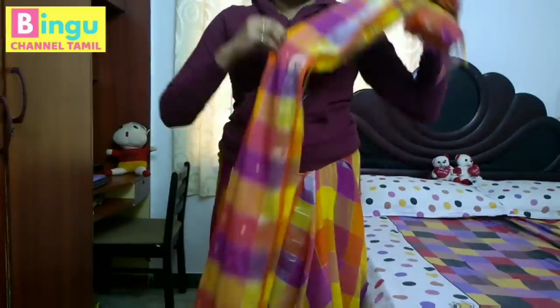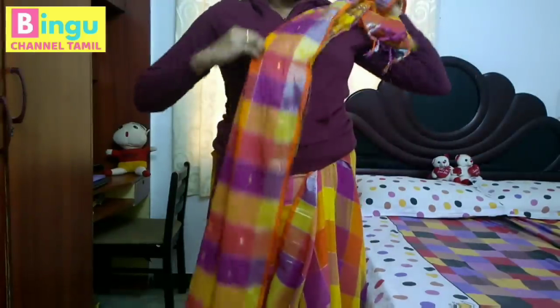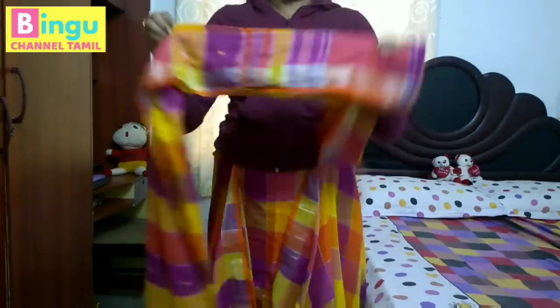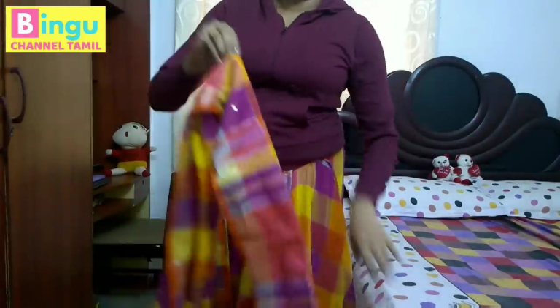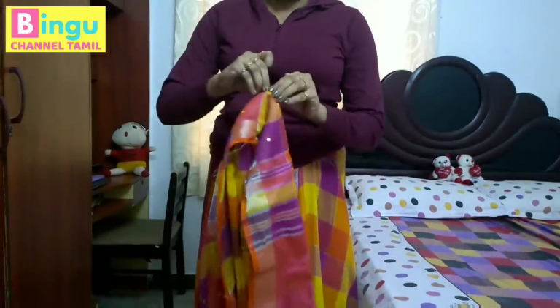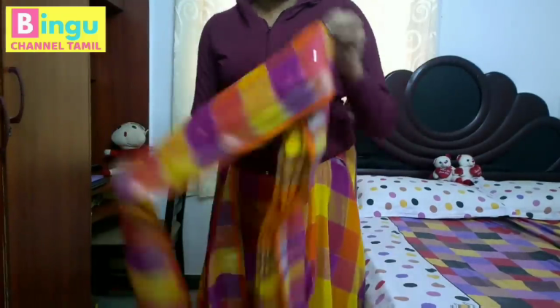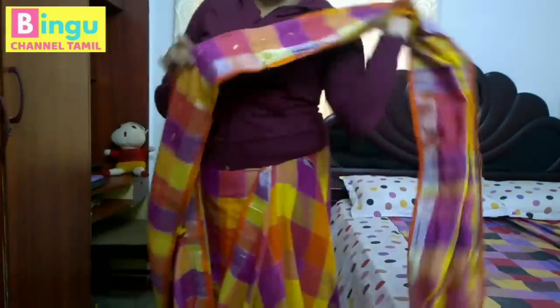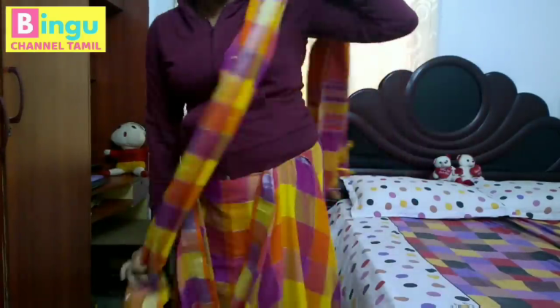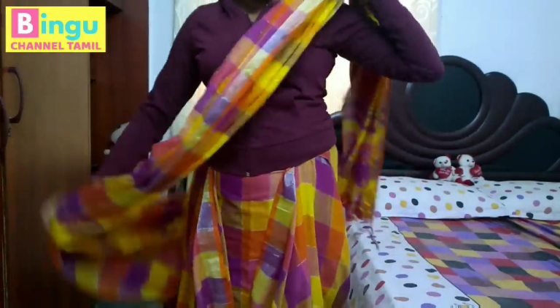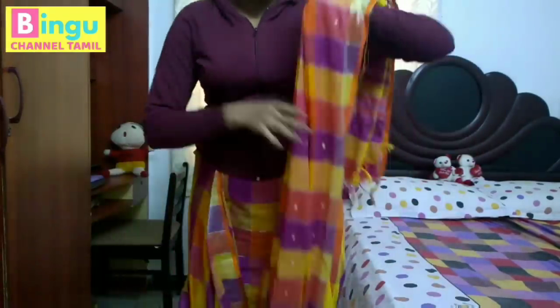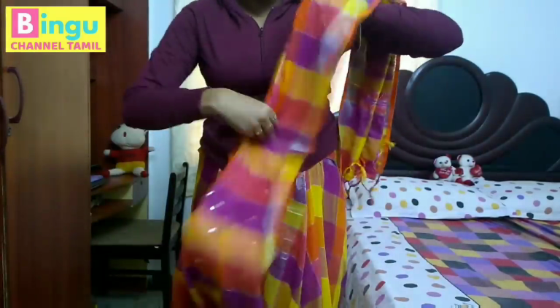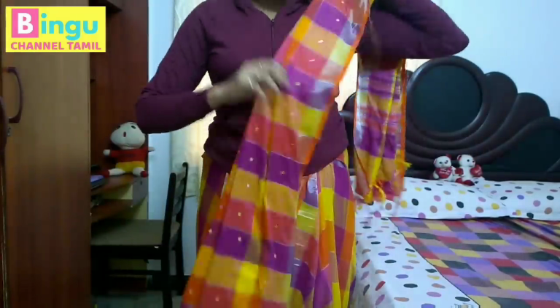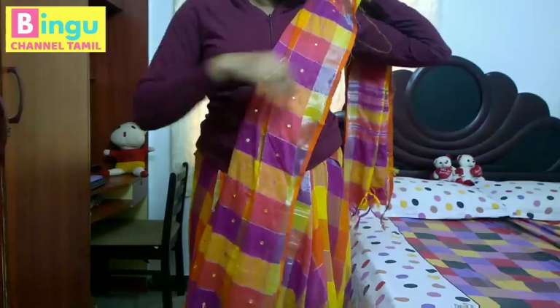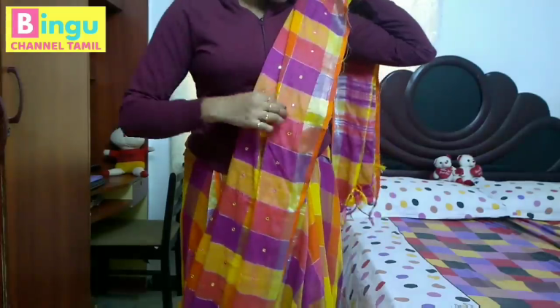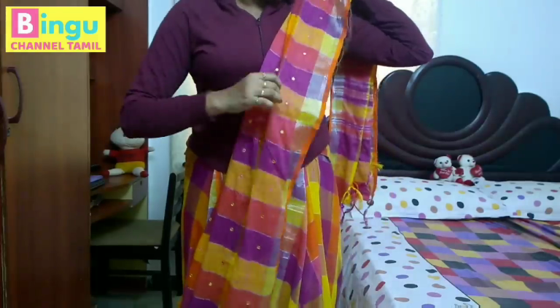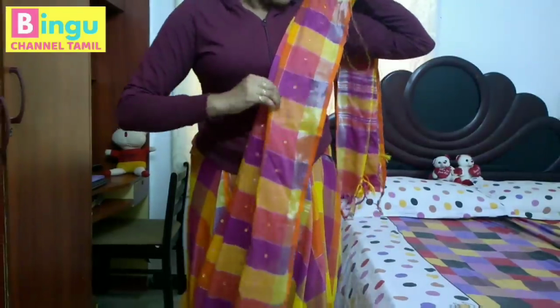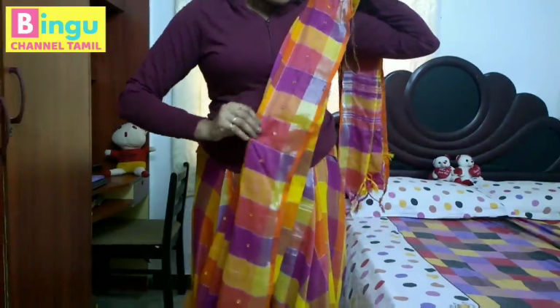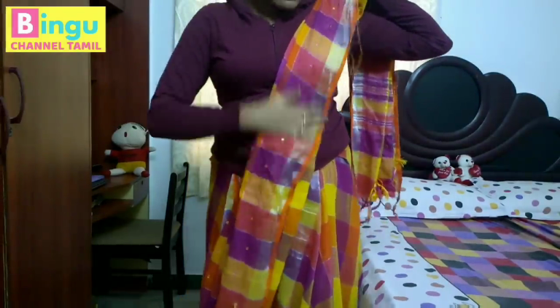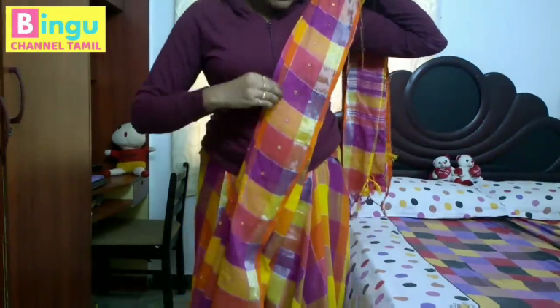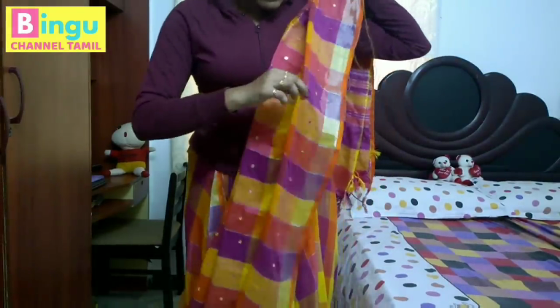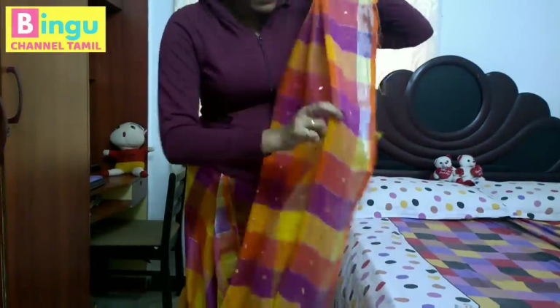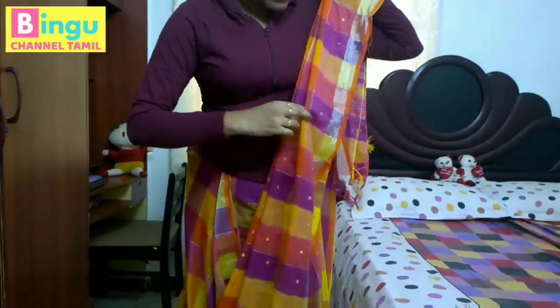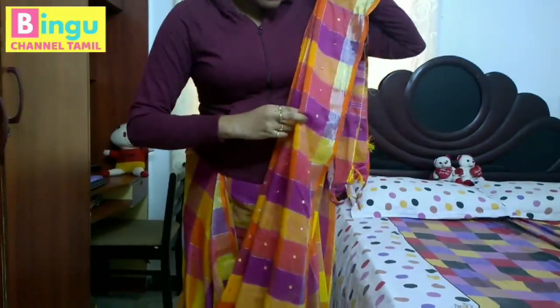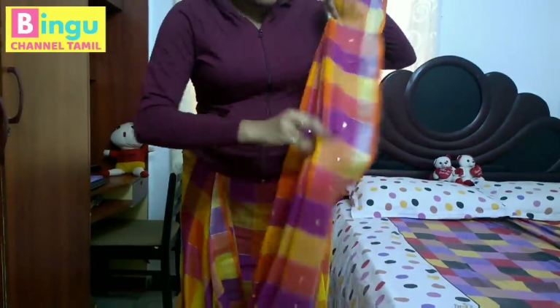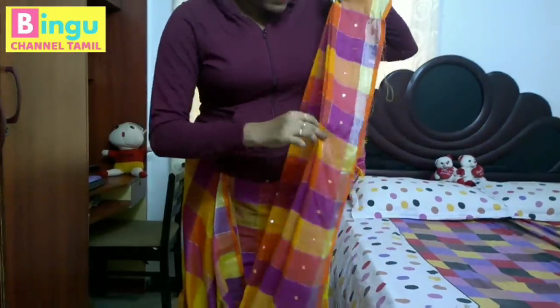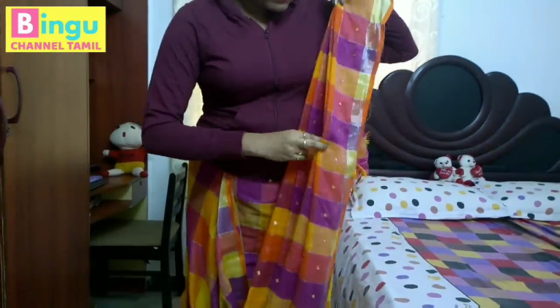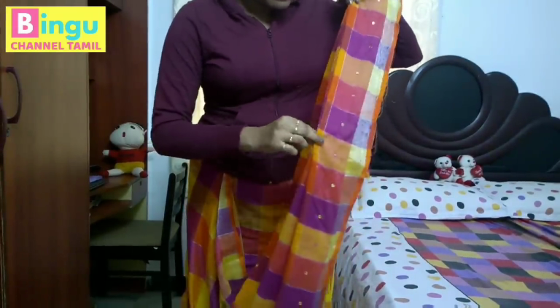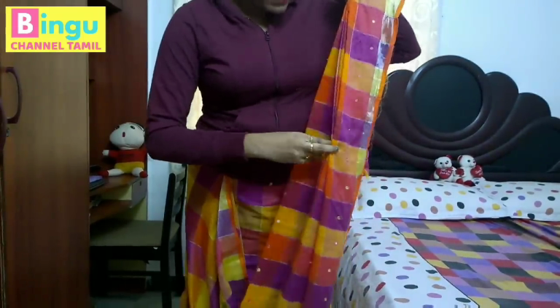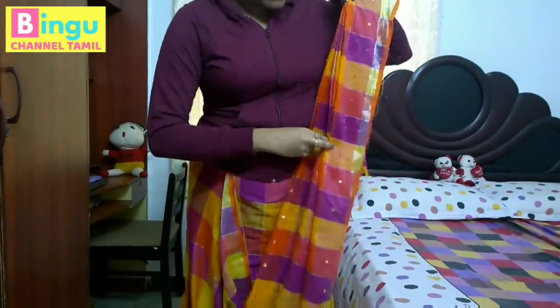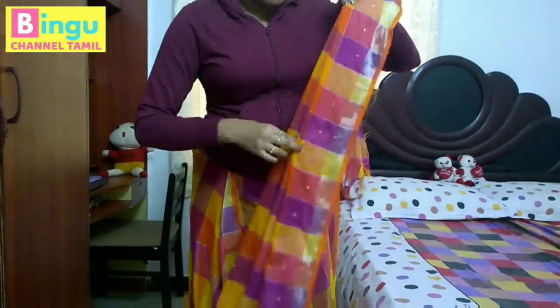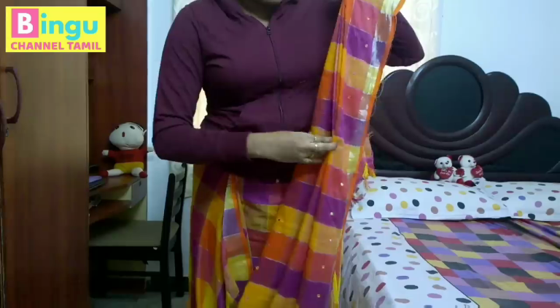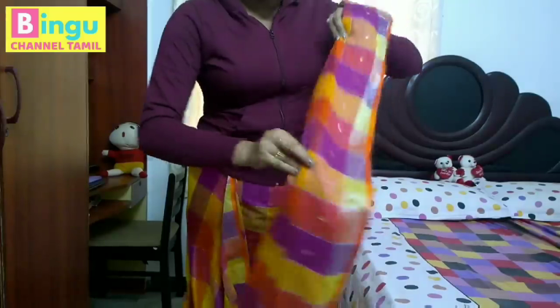If you are using cotton or silk sari, you can do this. You can see any length of your choice. If you are short, you can use long length.